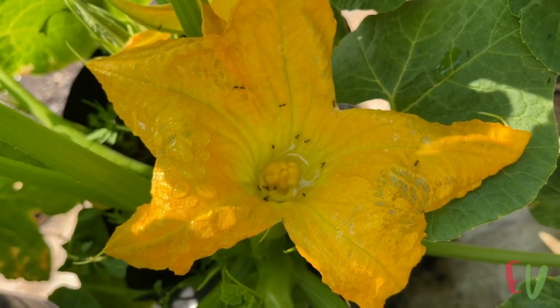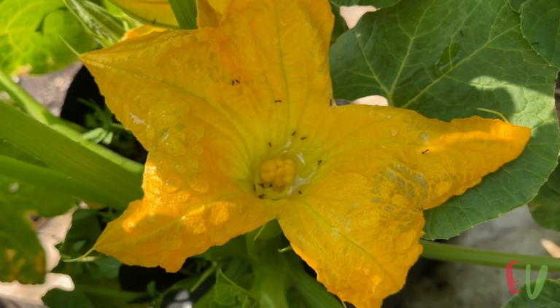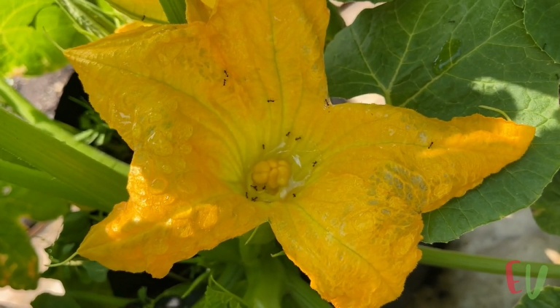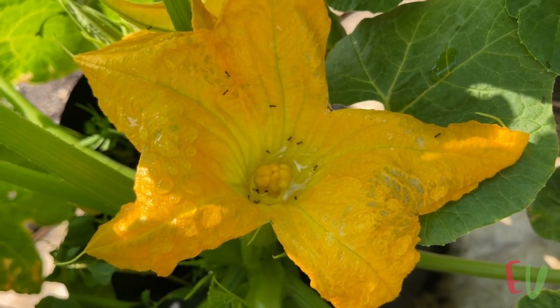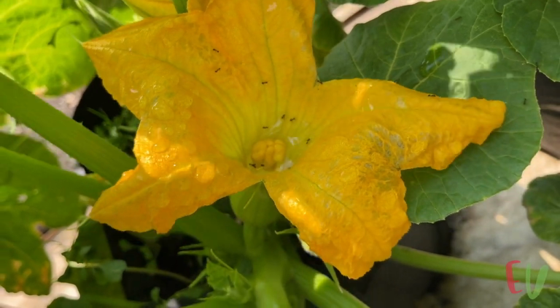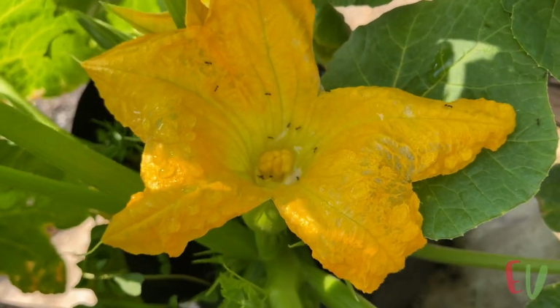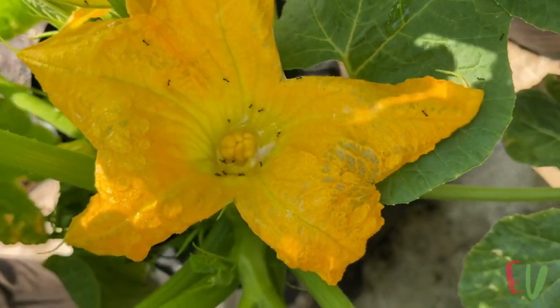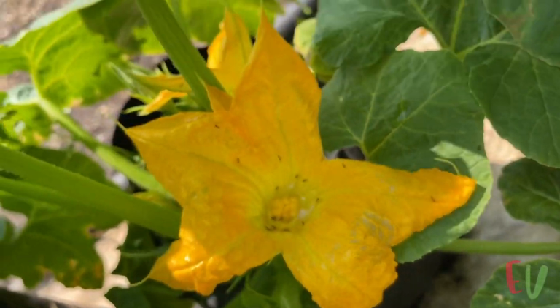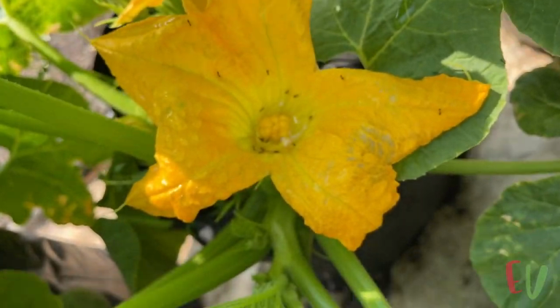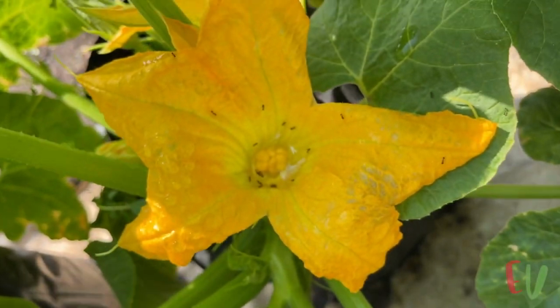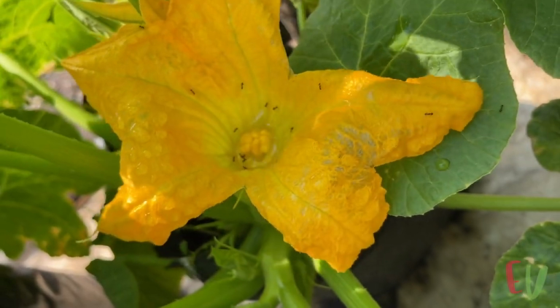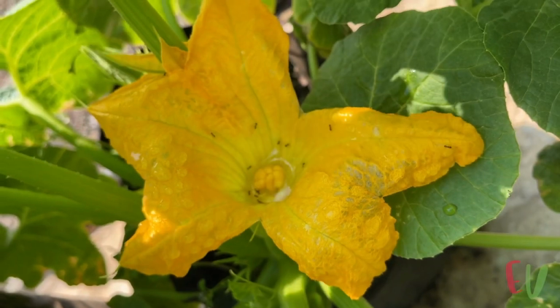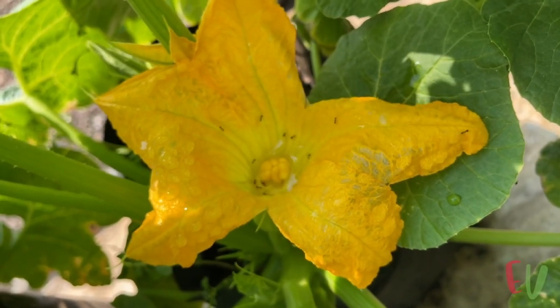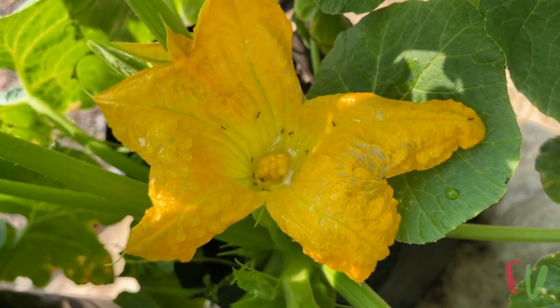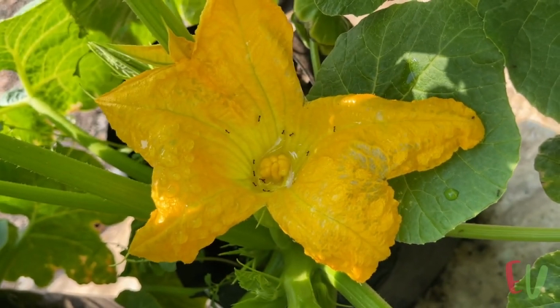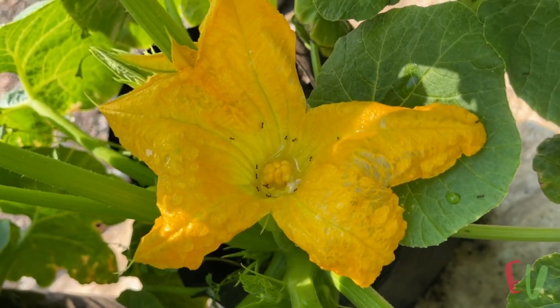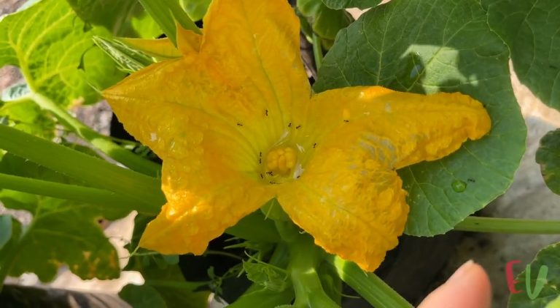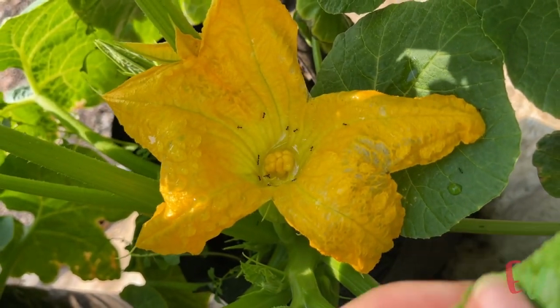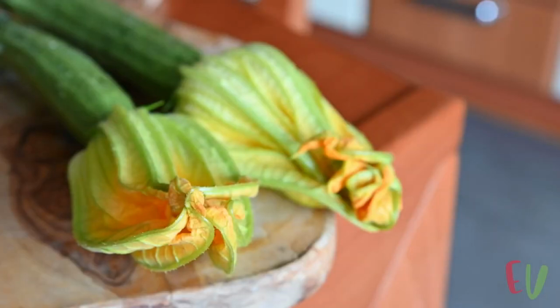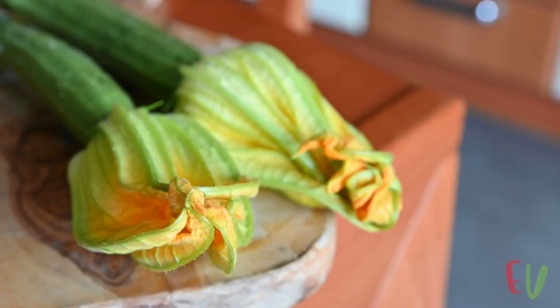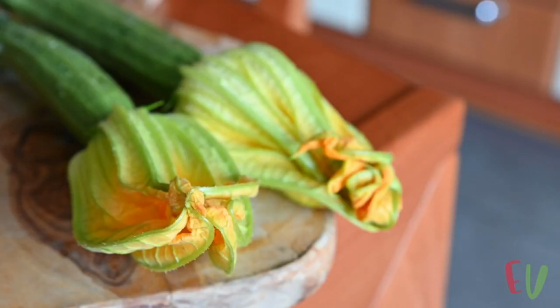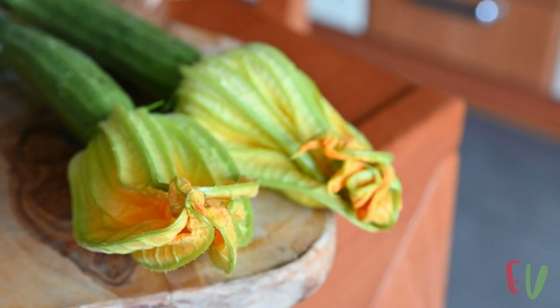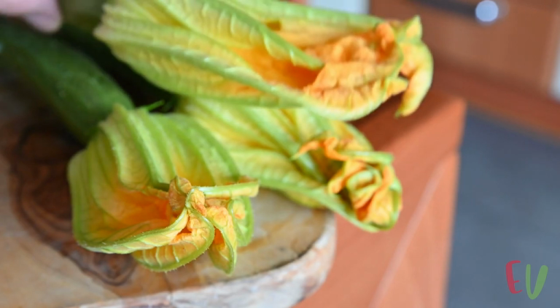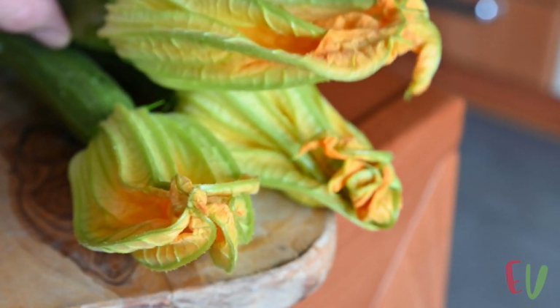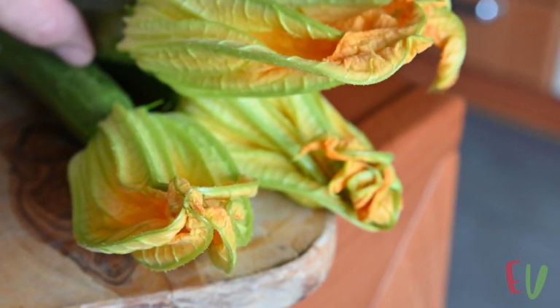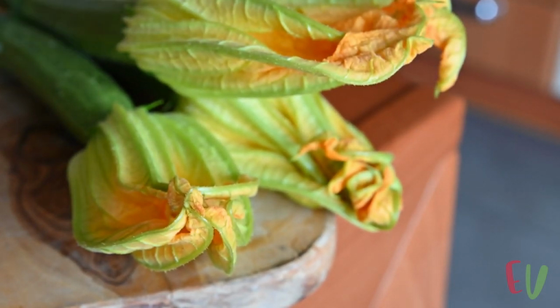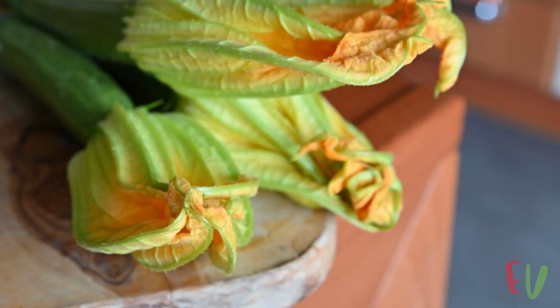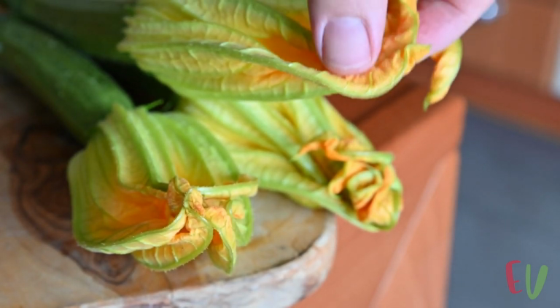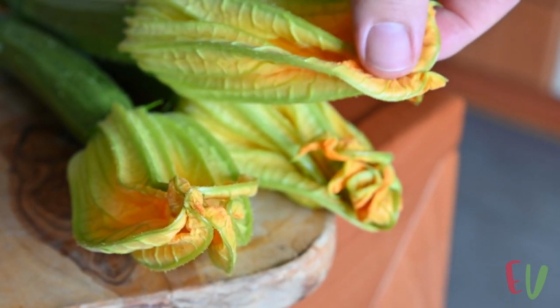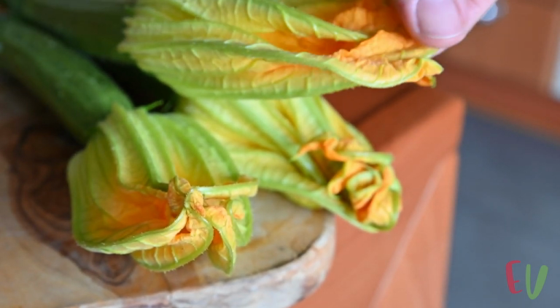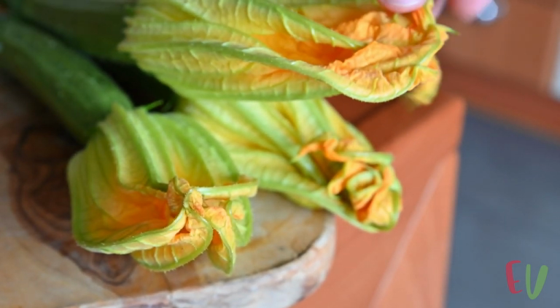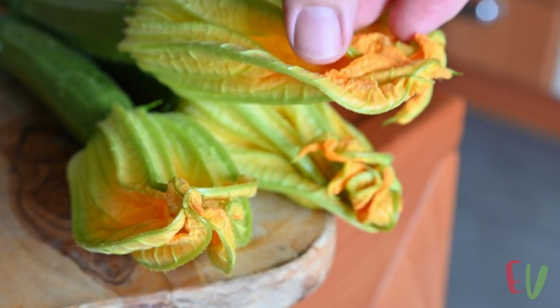We noticed many ants and bees helping out with the pollination. Because only the female flowers will grow a fruit, you can make good use of the male flowers and eat them in many tasty dishes.